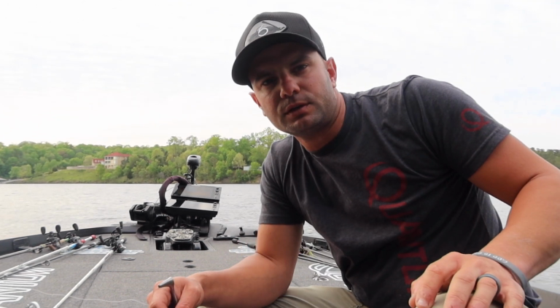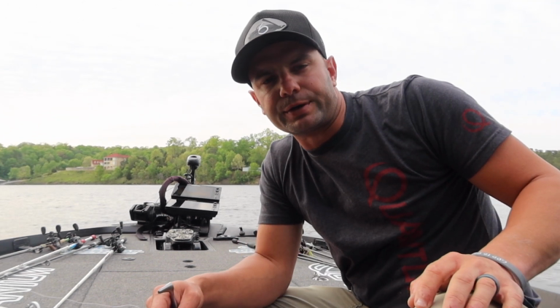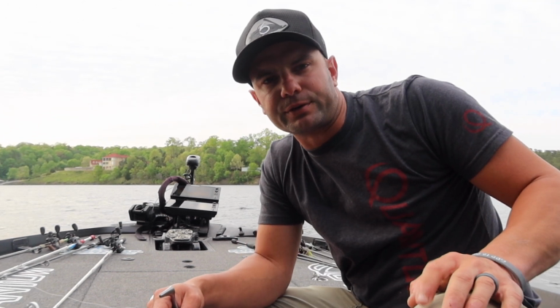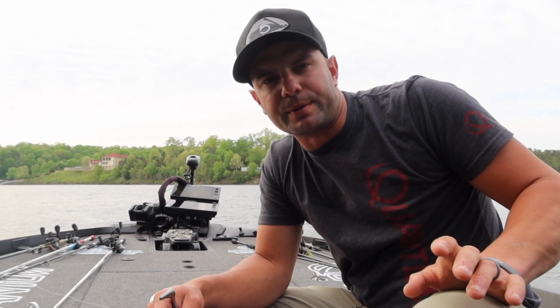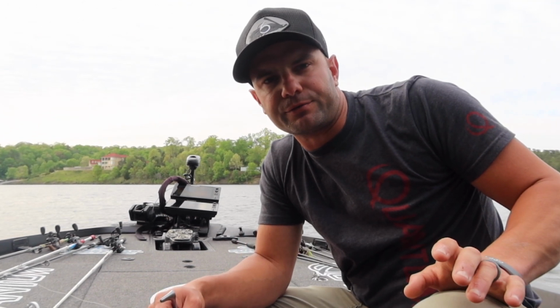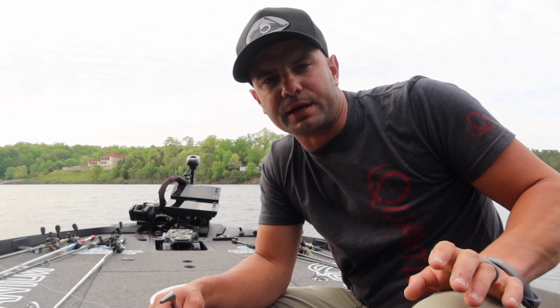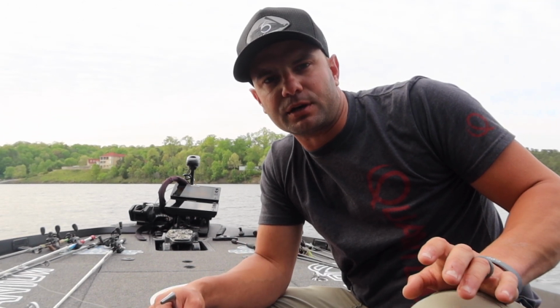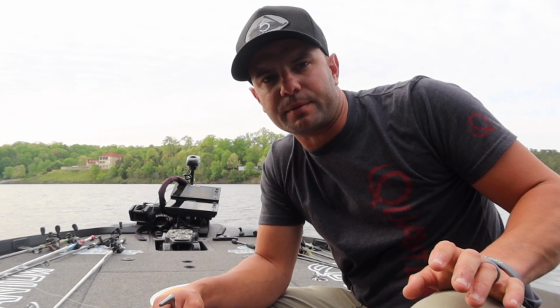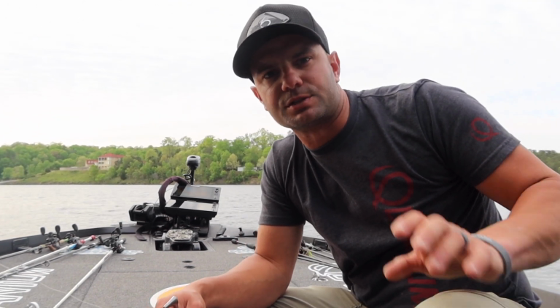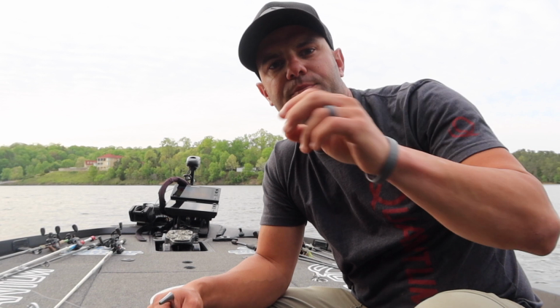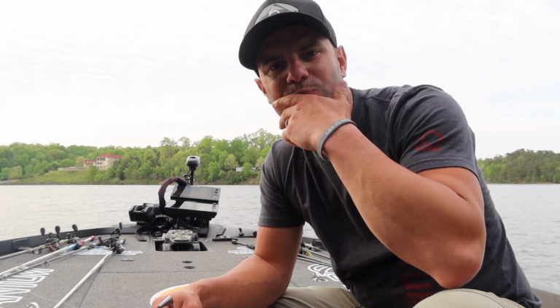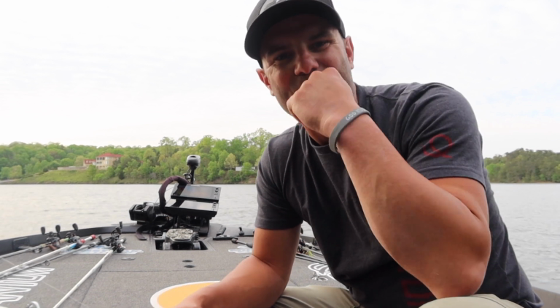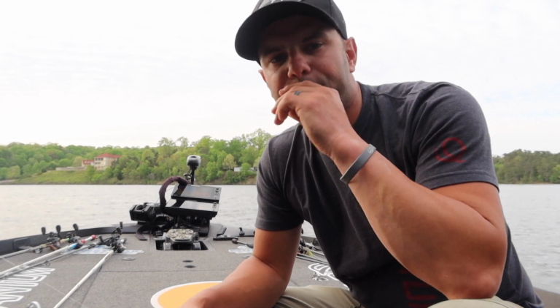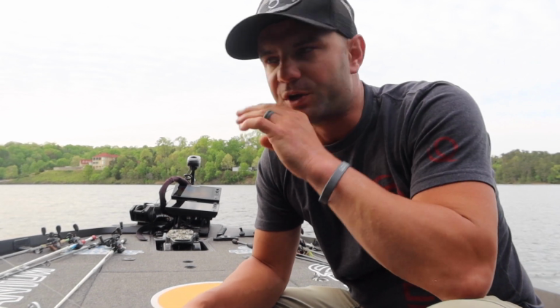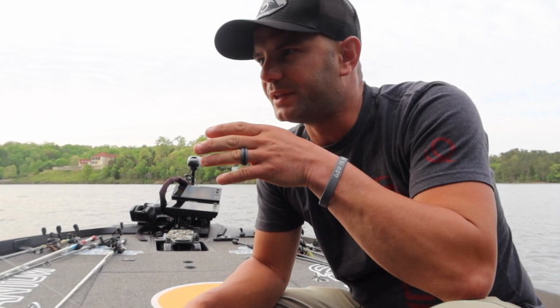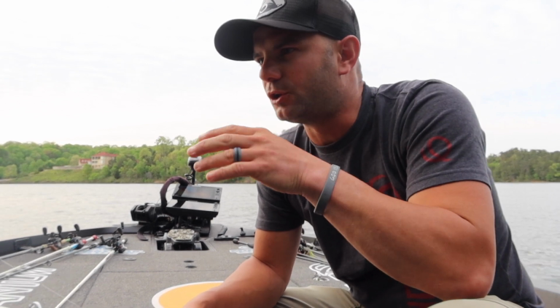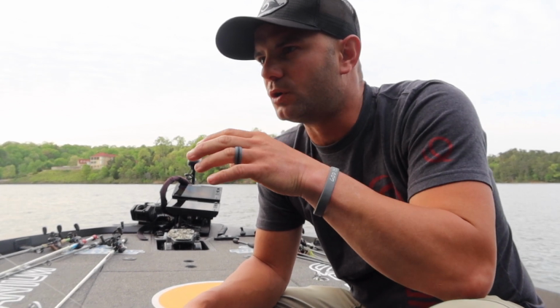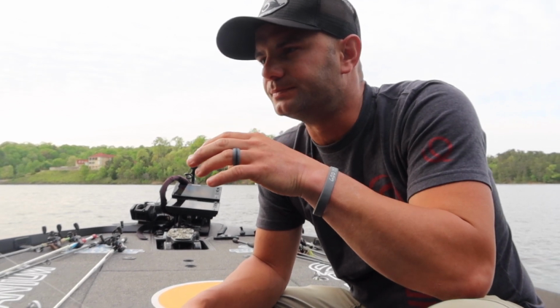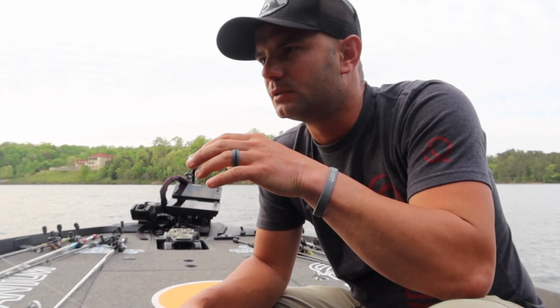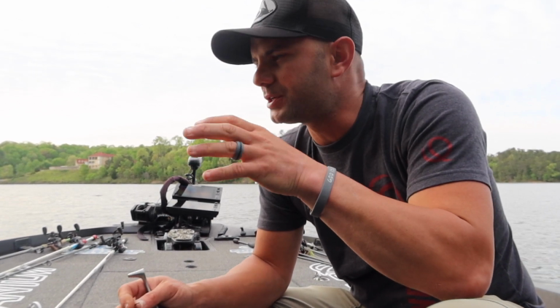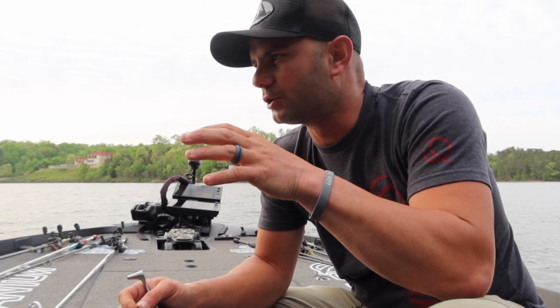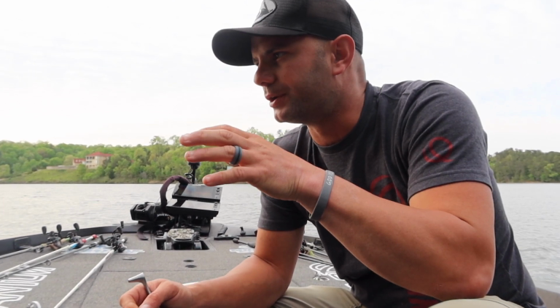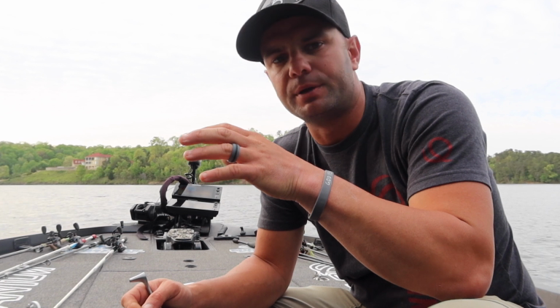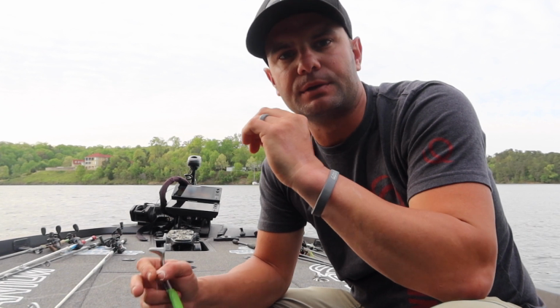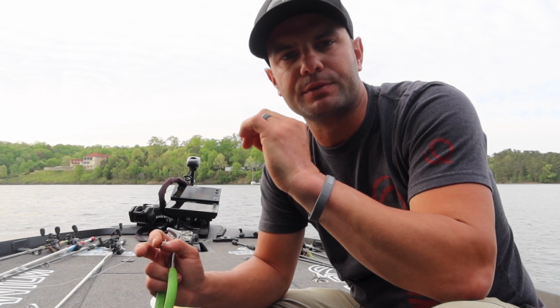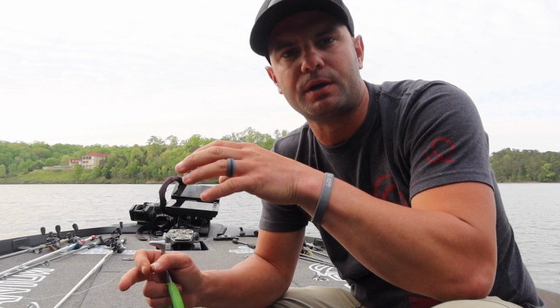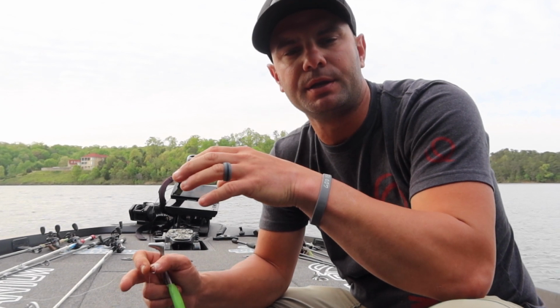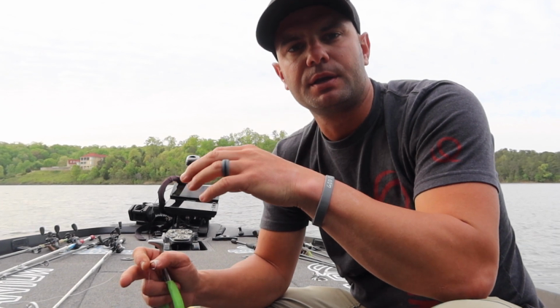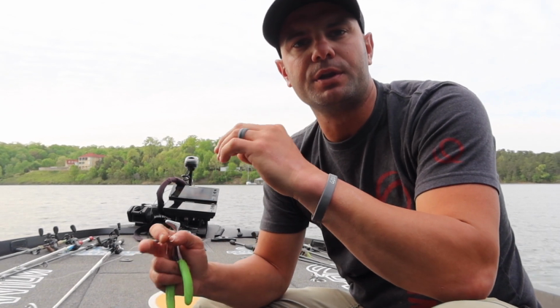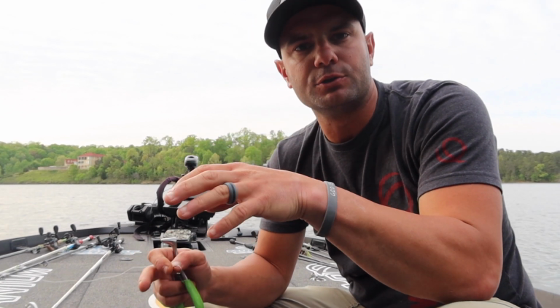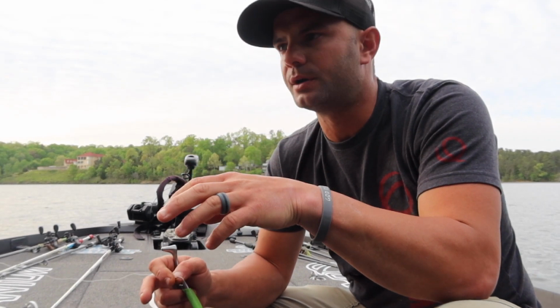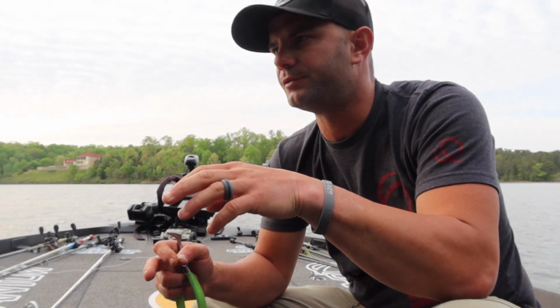Forgot to get a battery for the mic so audio might be a little sketchy, but we're here on Smith Lake. Clear water, especially in clear water but around the spawn going into post spawn, fish can be finicky.